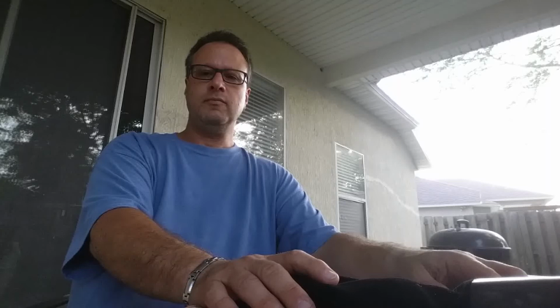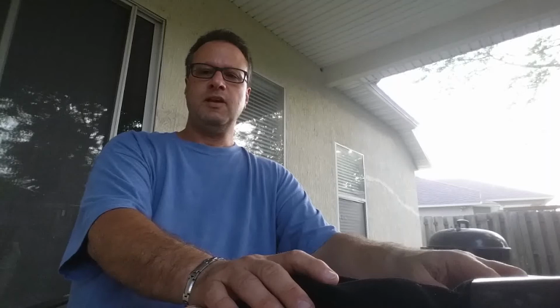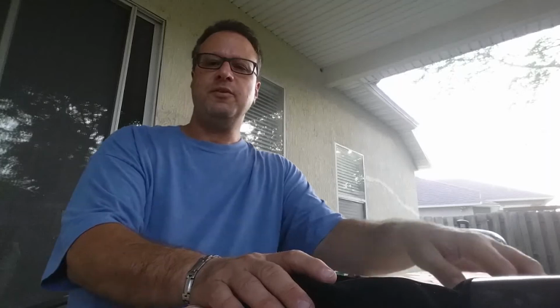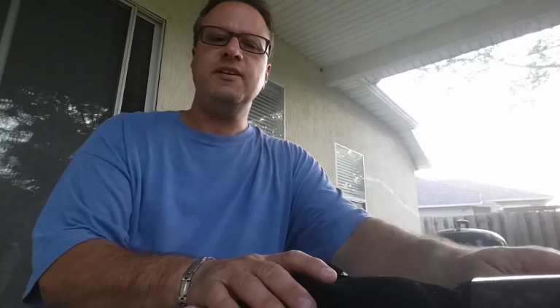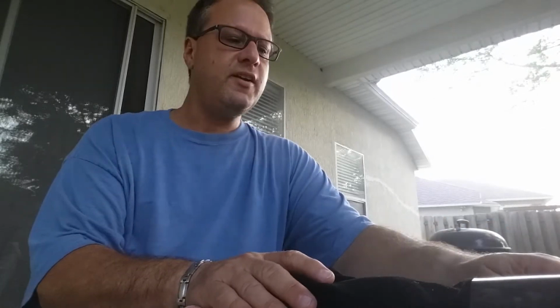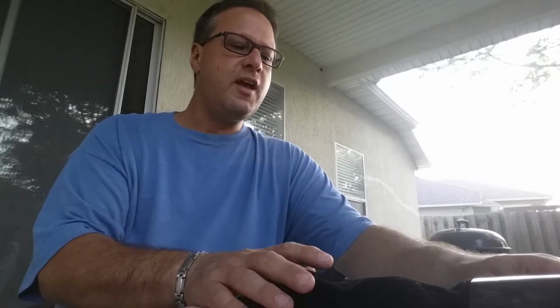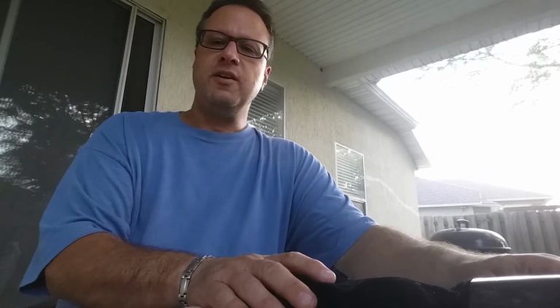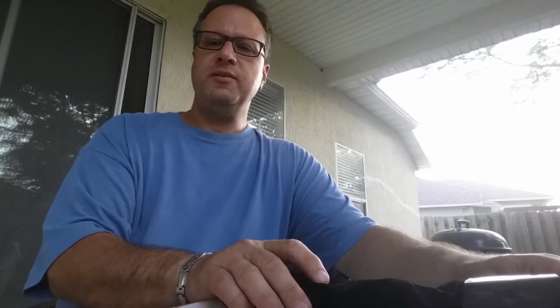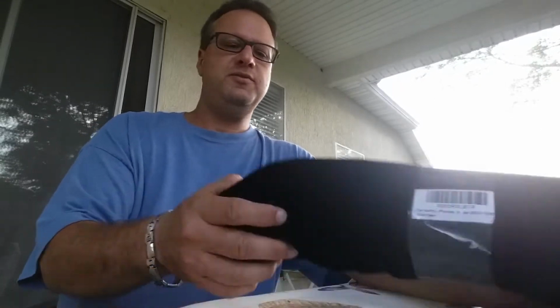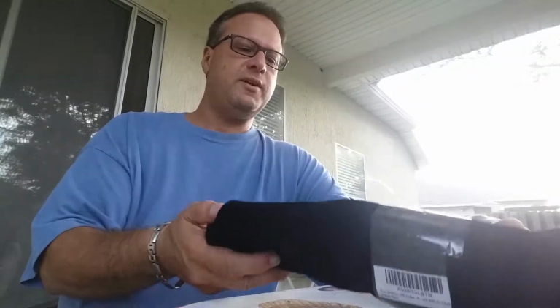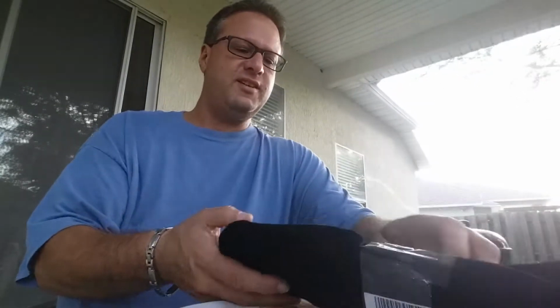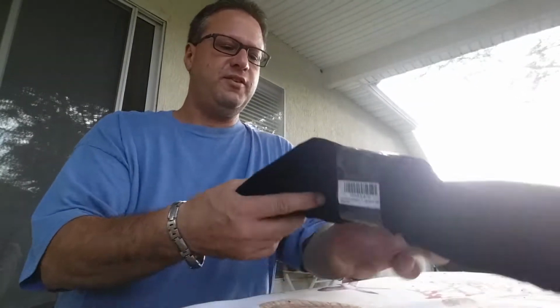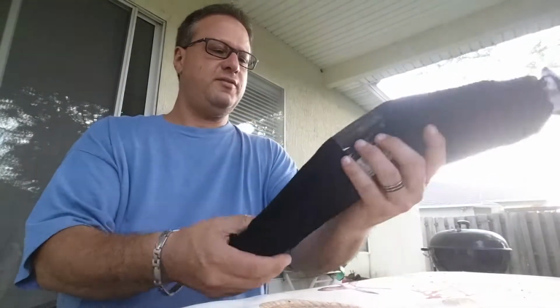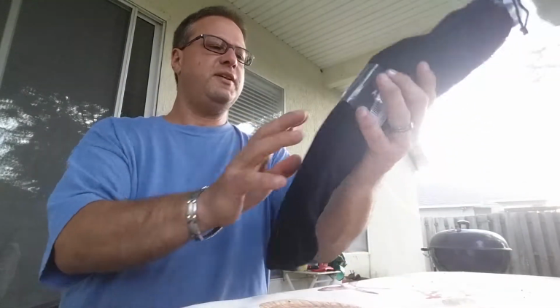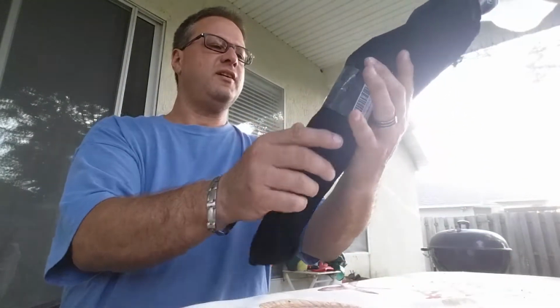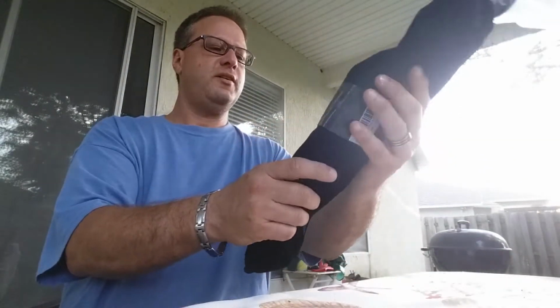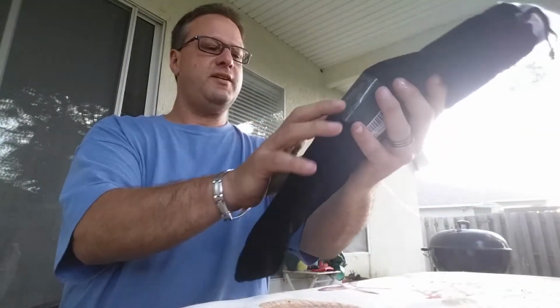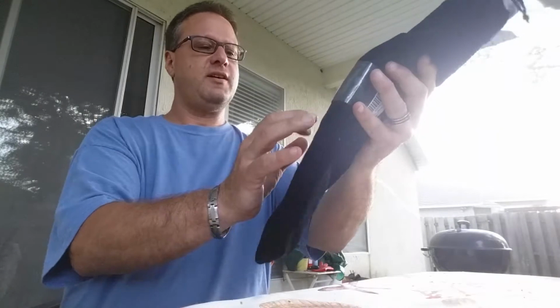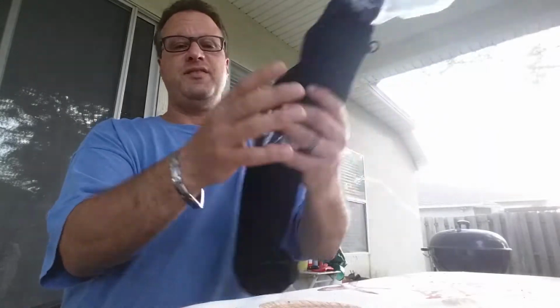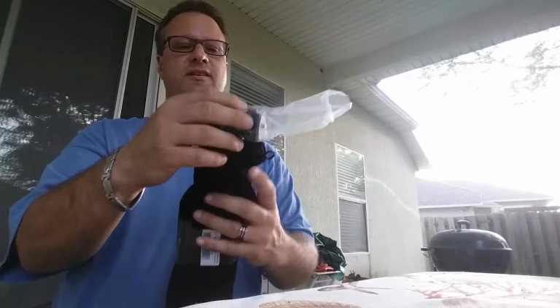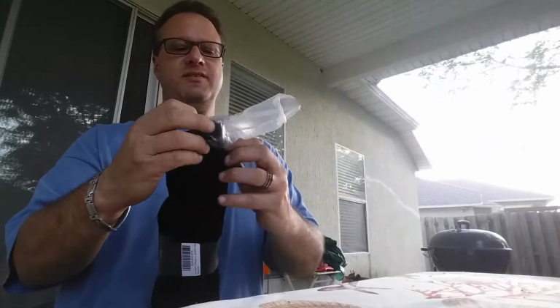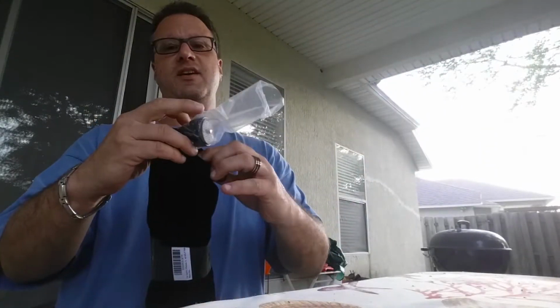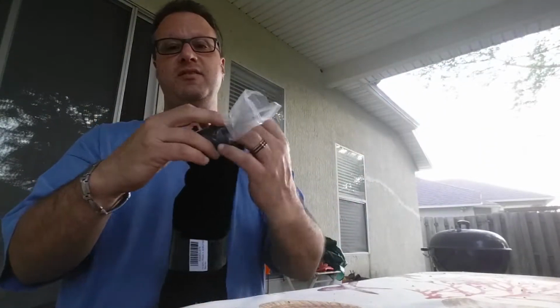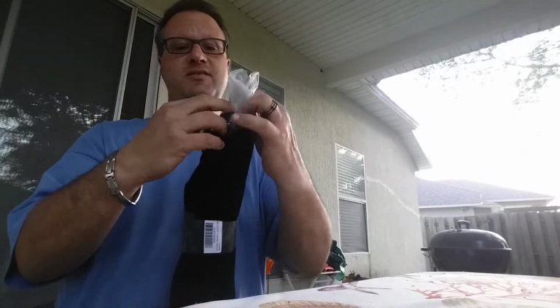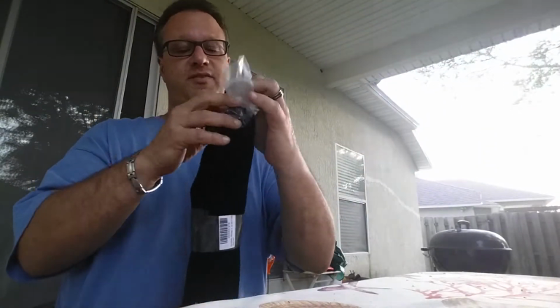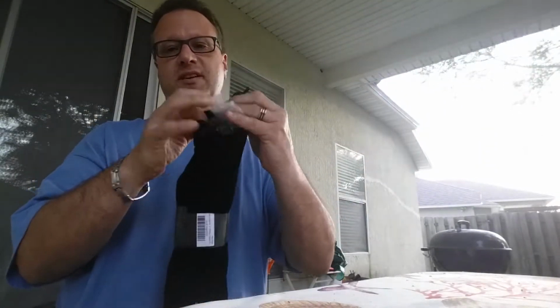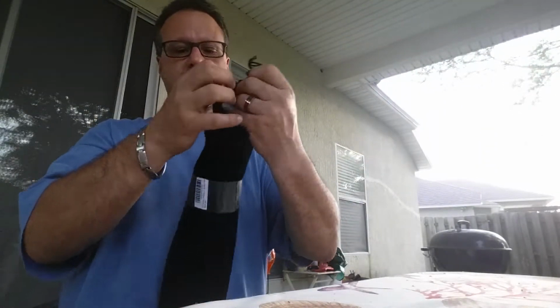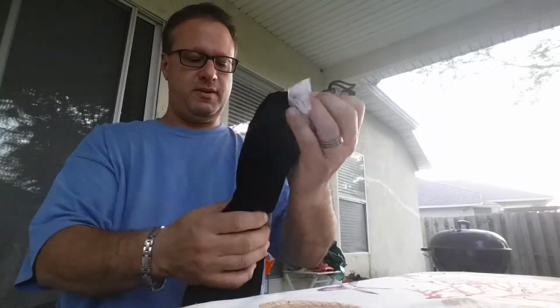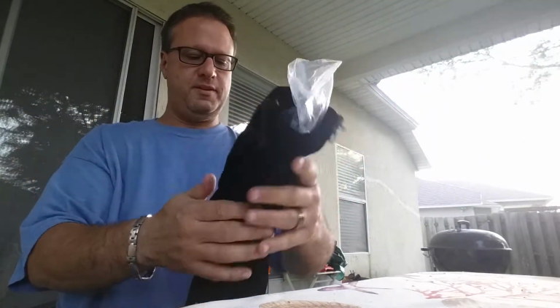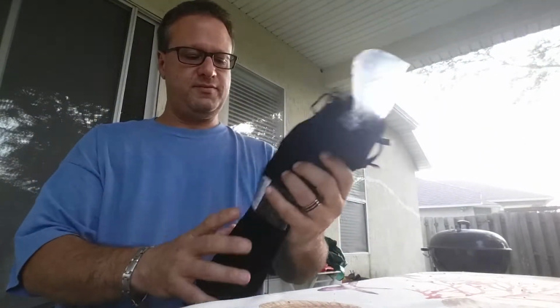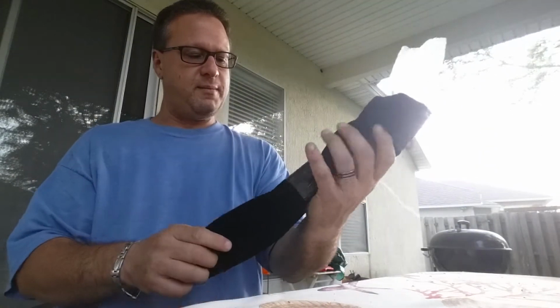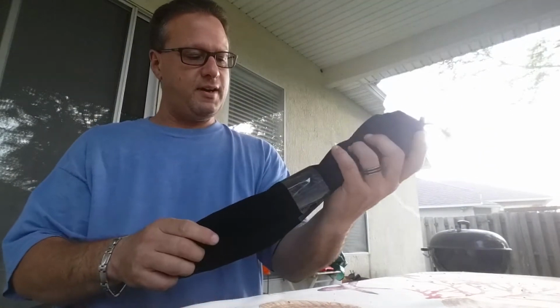Hey everyone, Steve here. I just did a review a few minutes ago on a selfie stick. This is another selfie stick, a monopod, but this is from iPow.